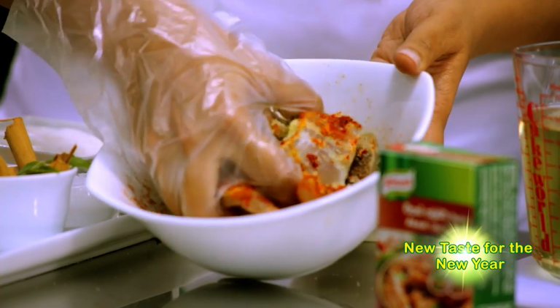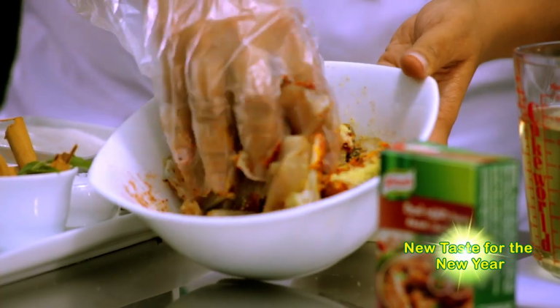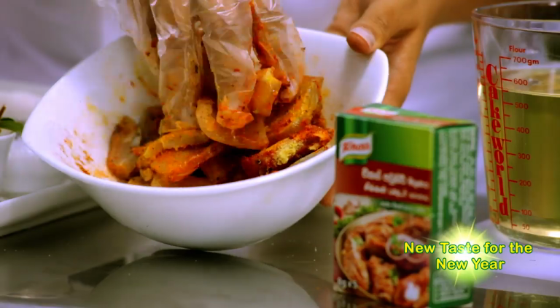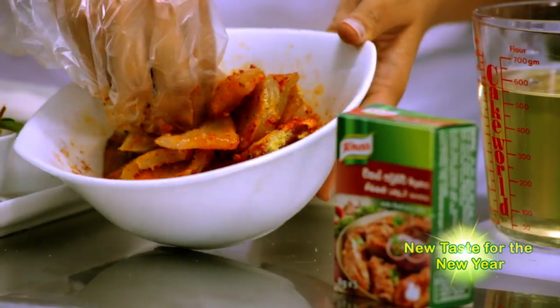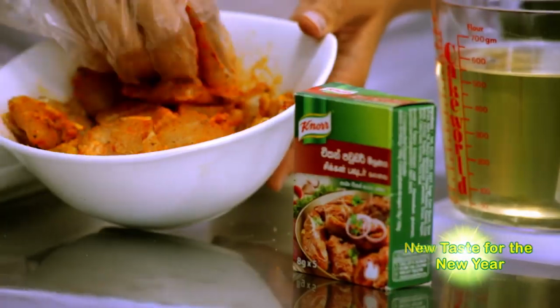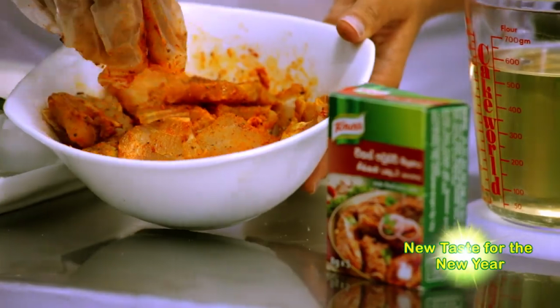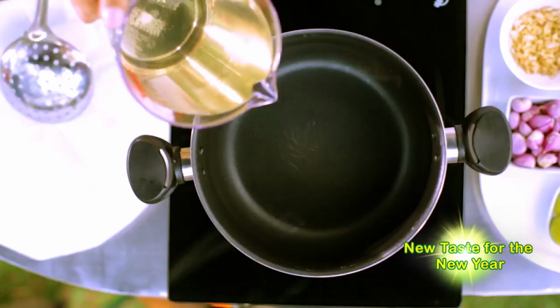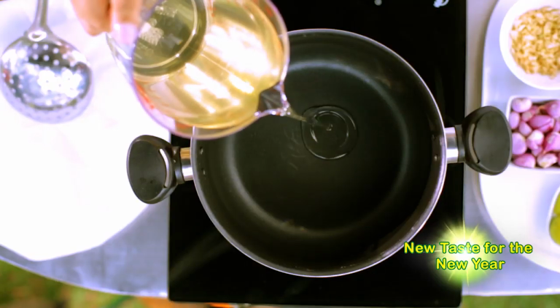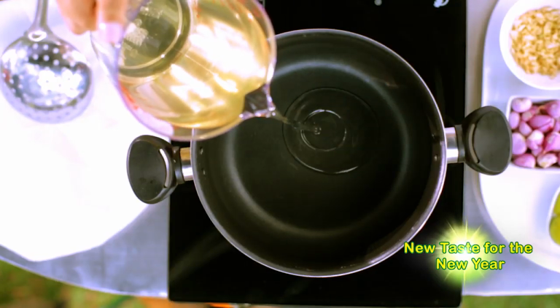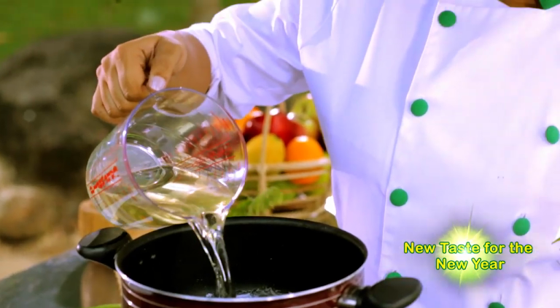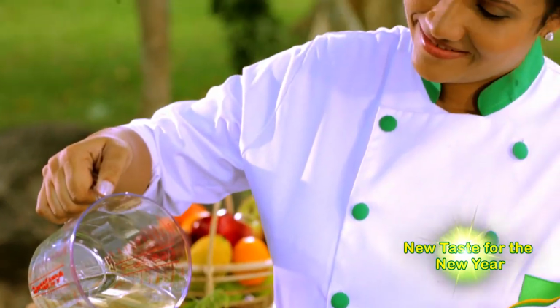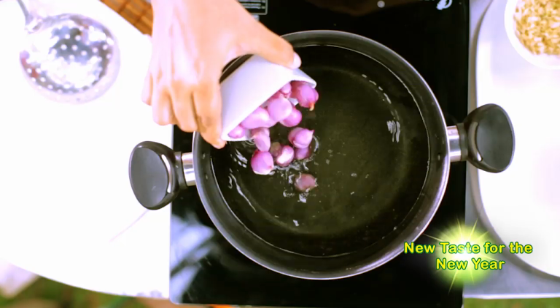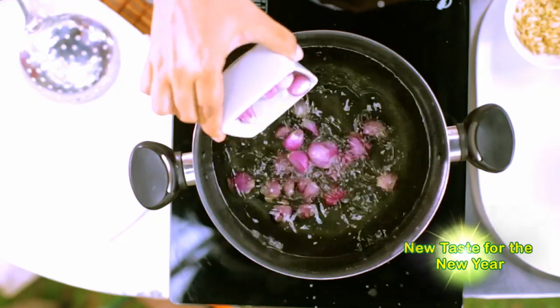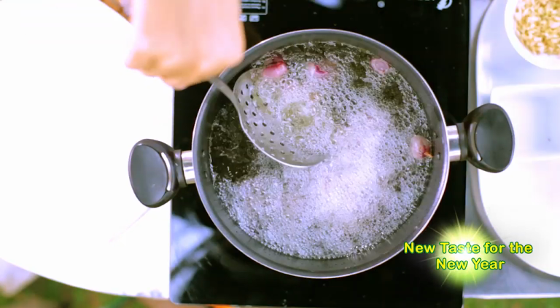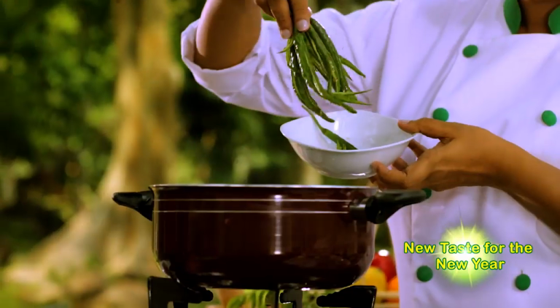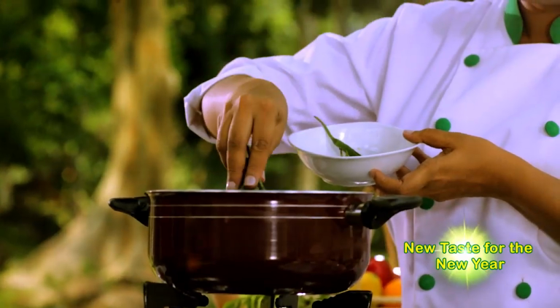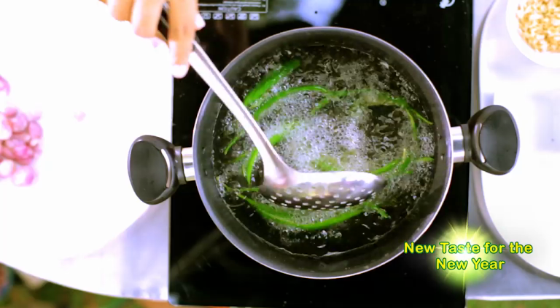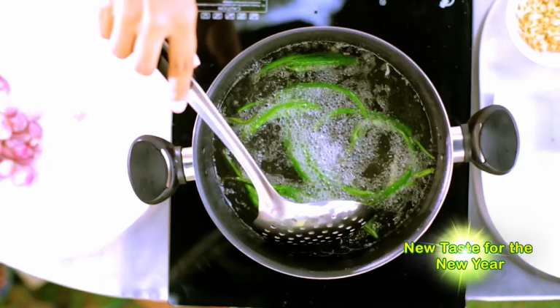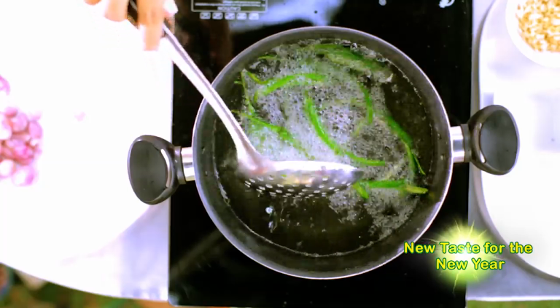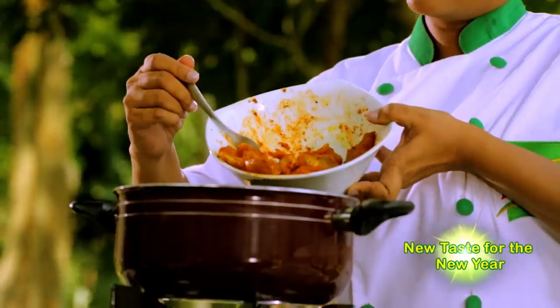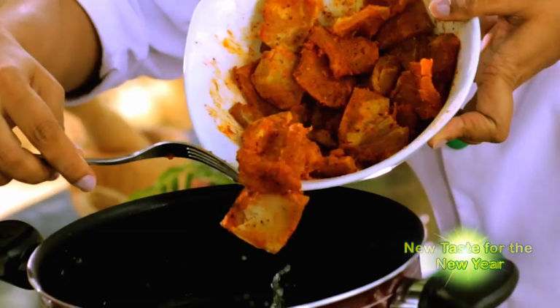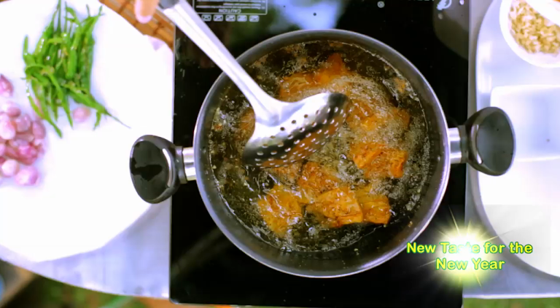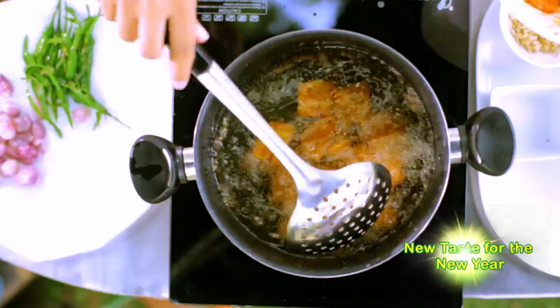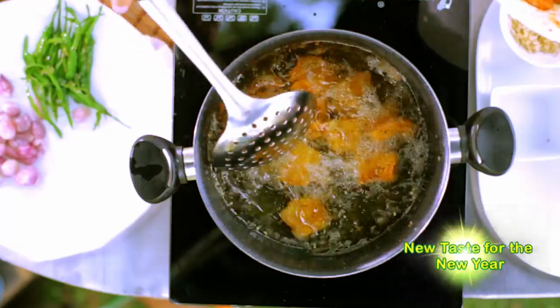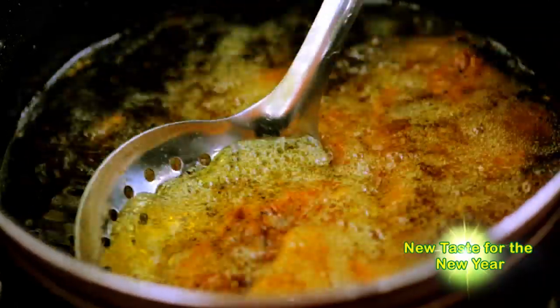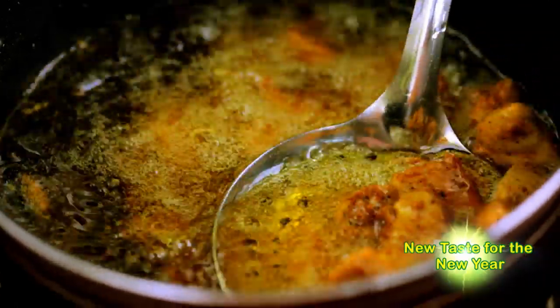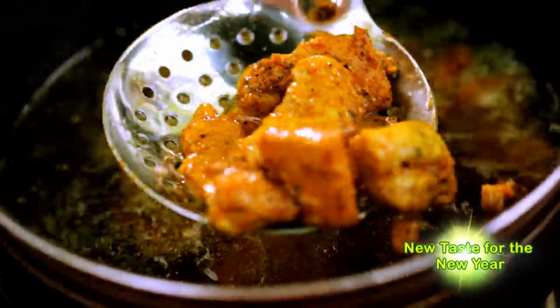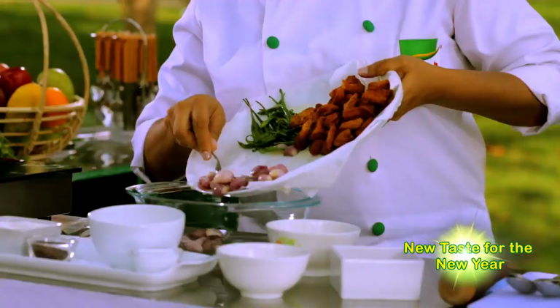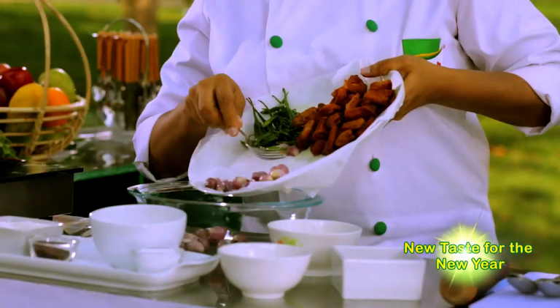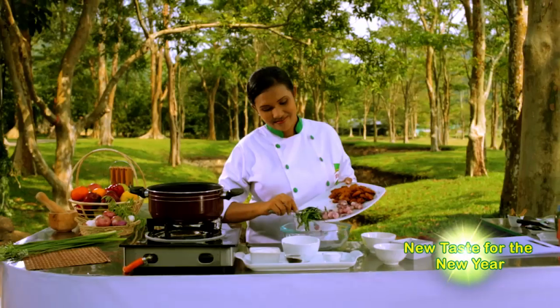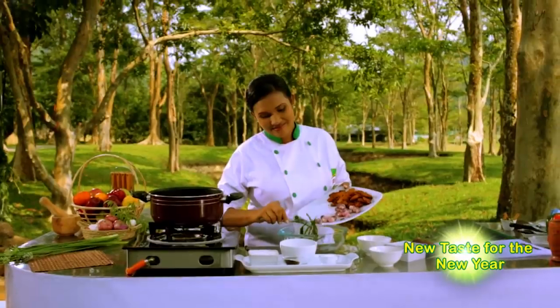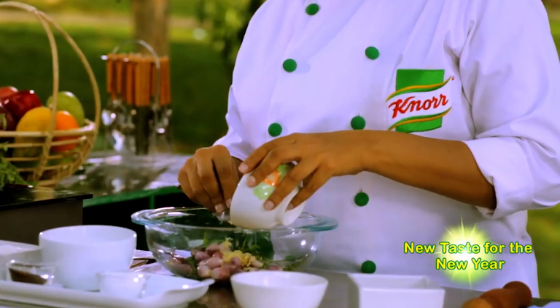Heat some oil in a pan and fry the onions and chilies for a few seconds. Then deep-fry the fish till golden brown. Now add all the other ingredients into a bowl and mix well.